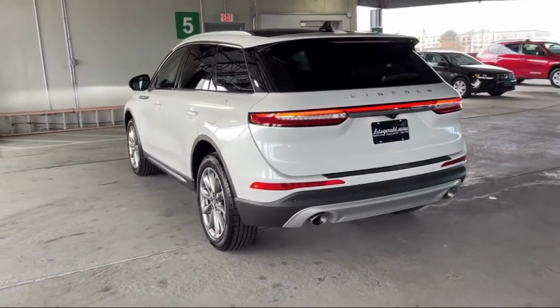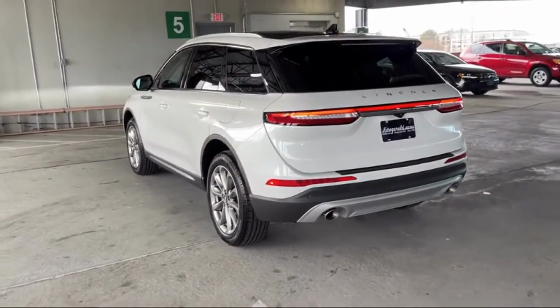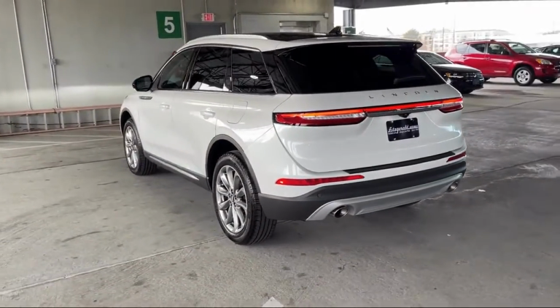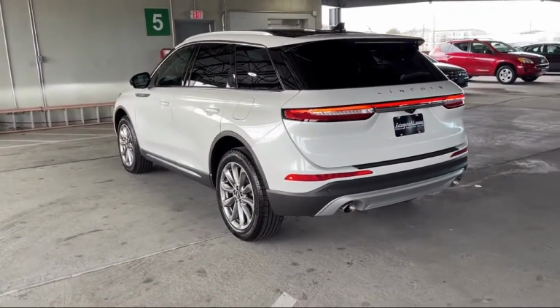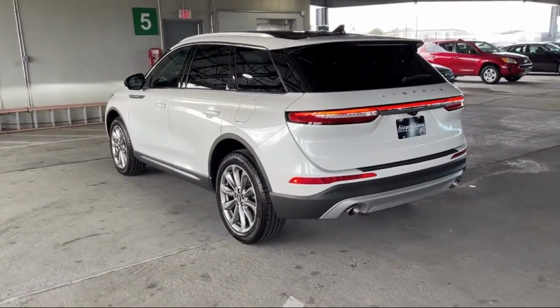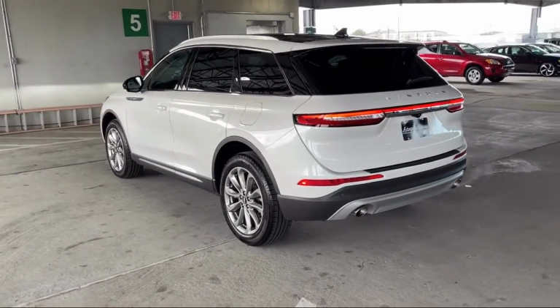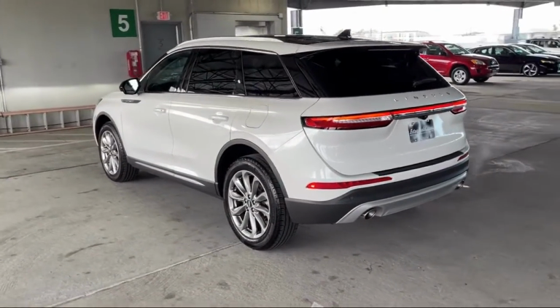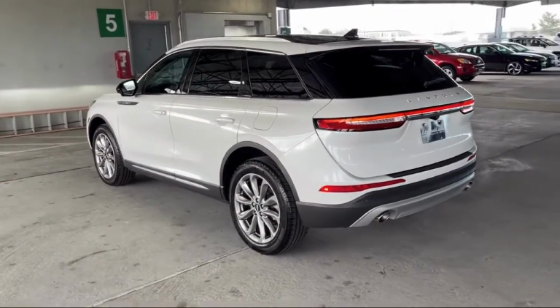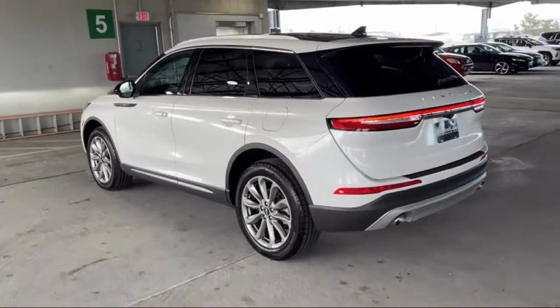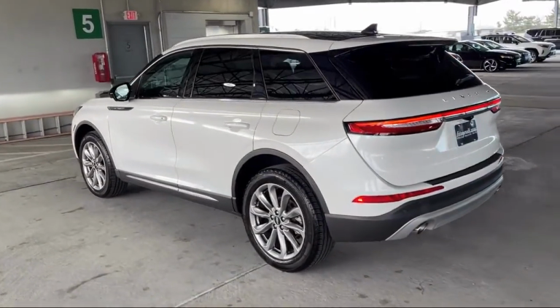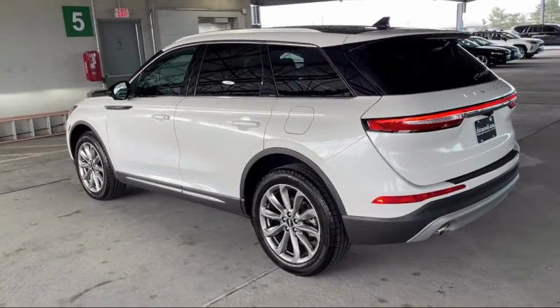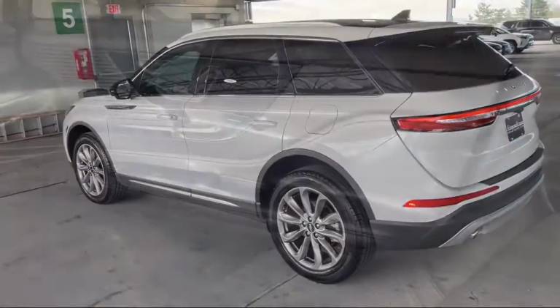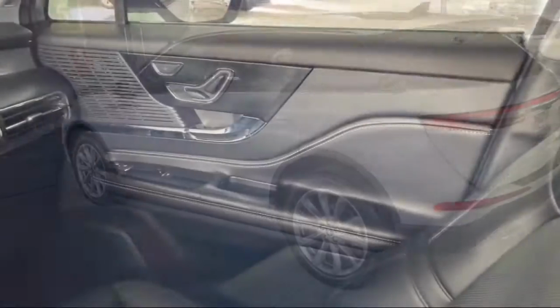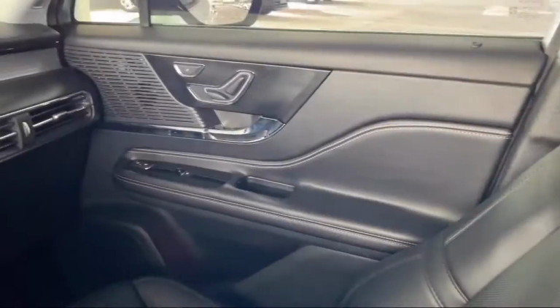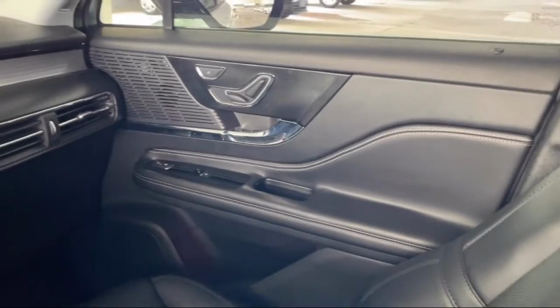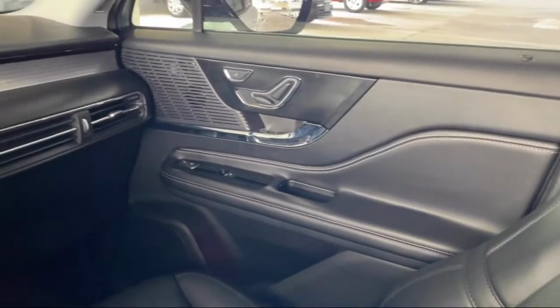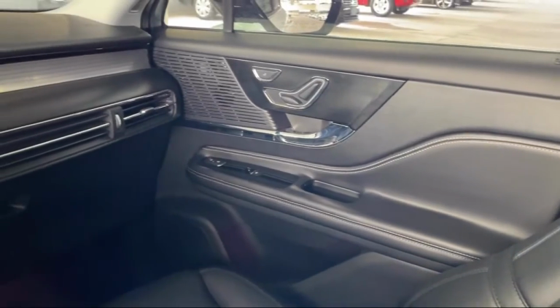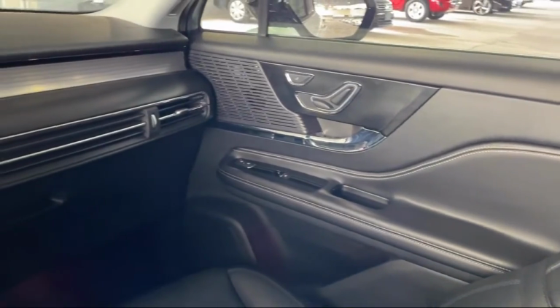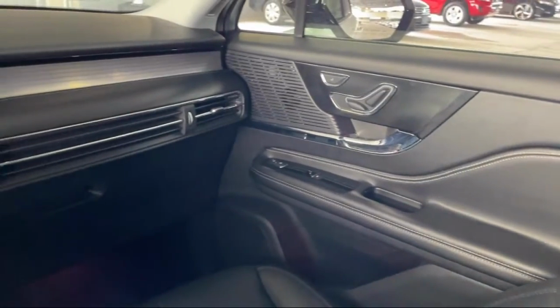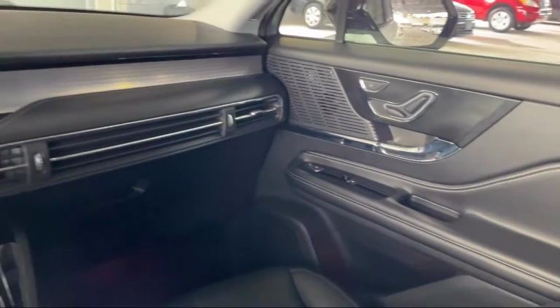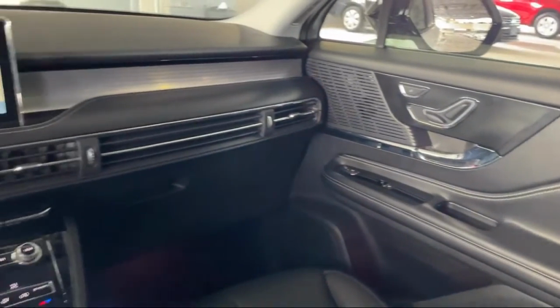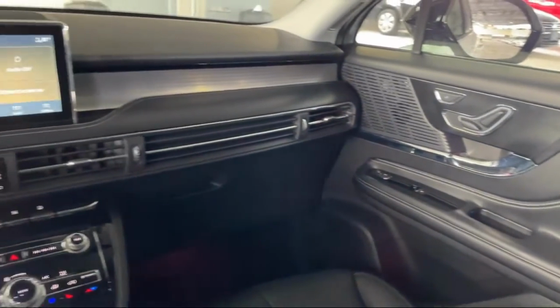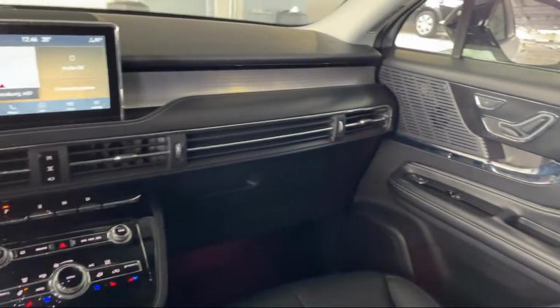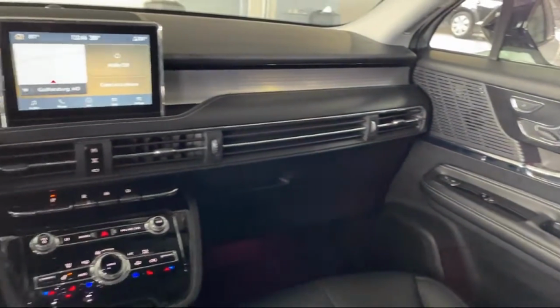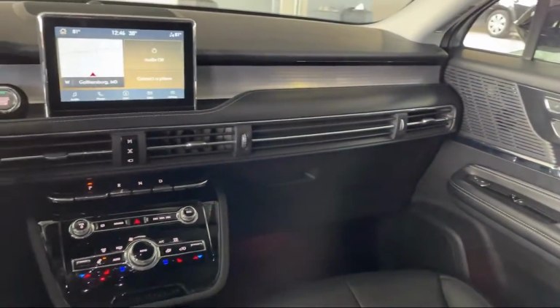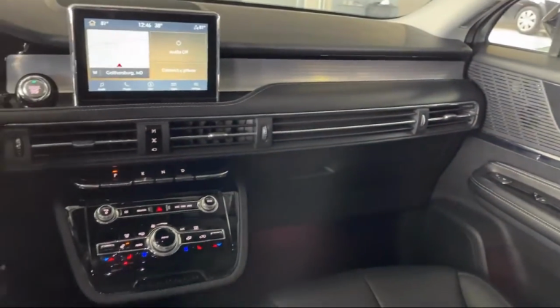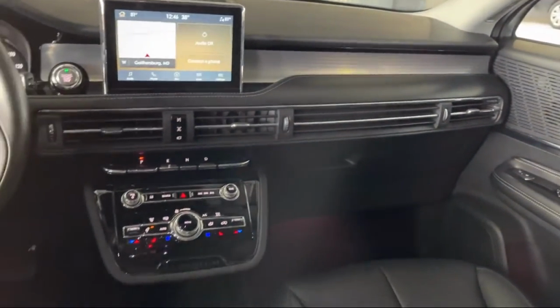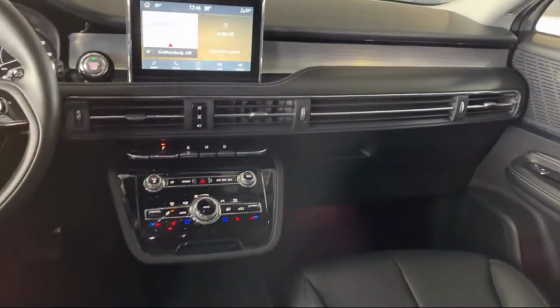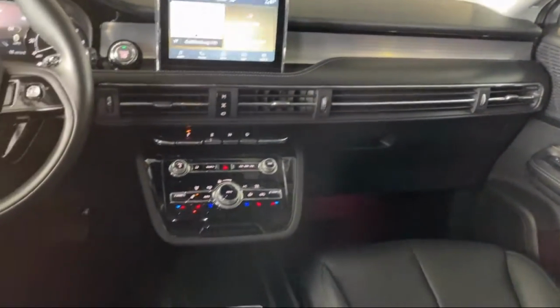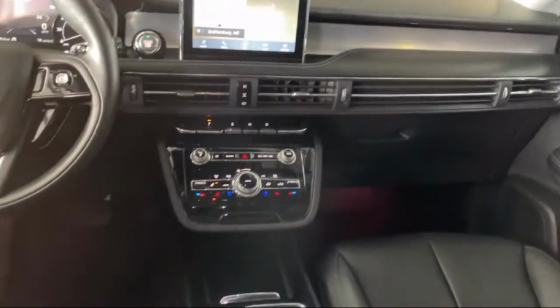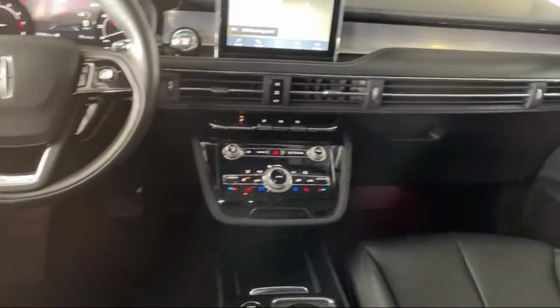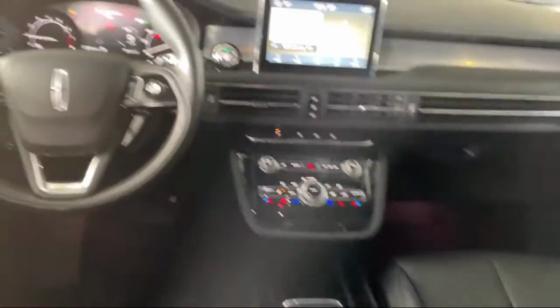Audio Touchscreen Display, Ventilated Disc Front Brakes, Drive Mode Selector, and has less than 25,000 miles on the odometer.